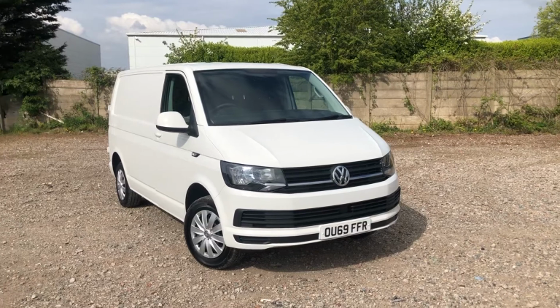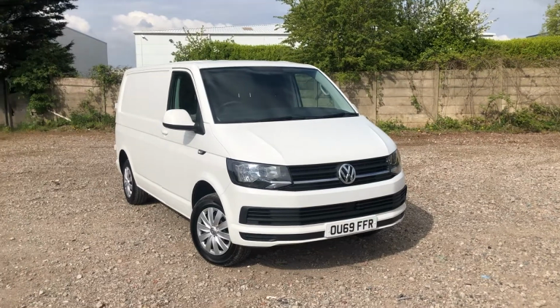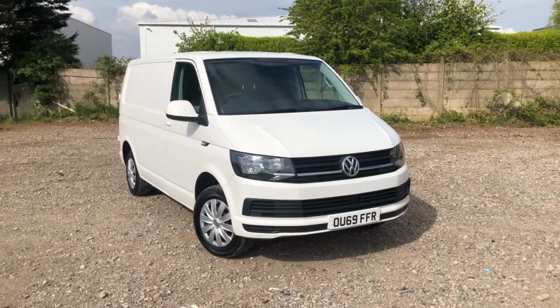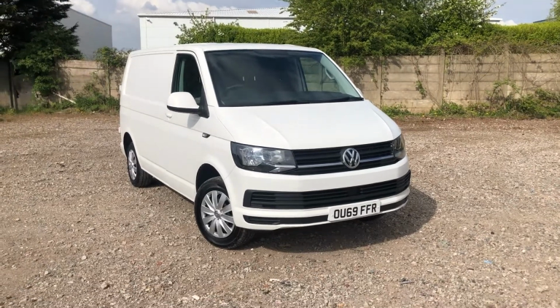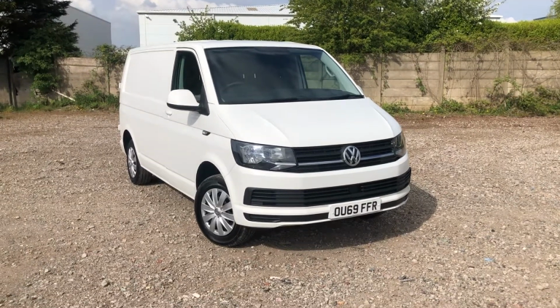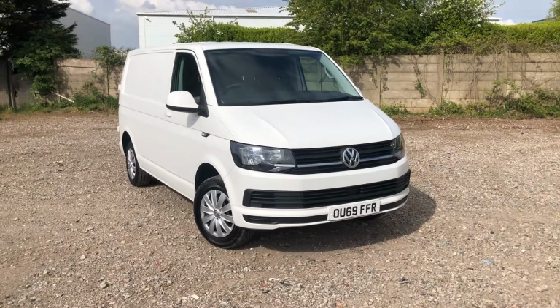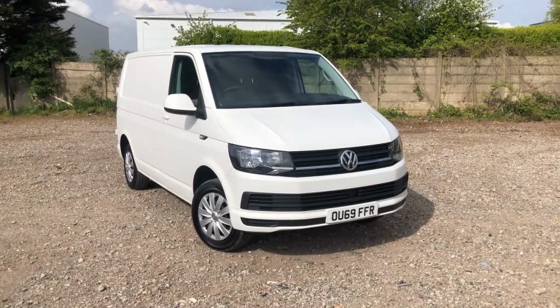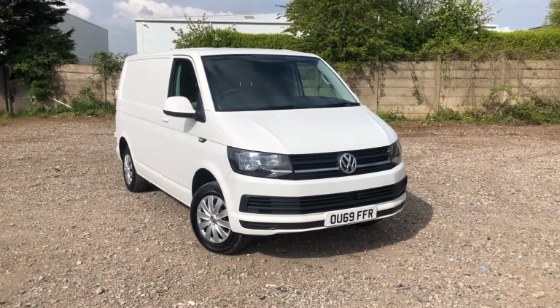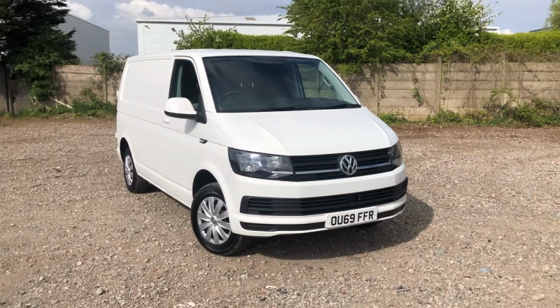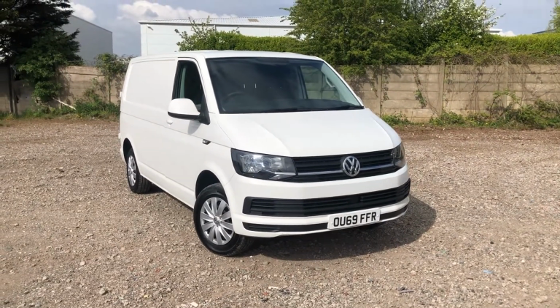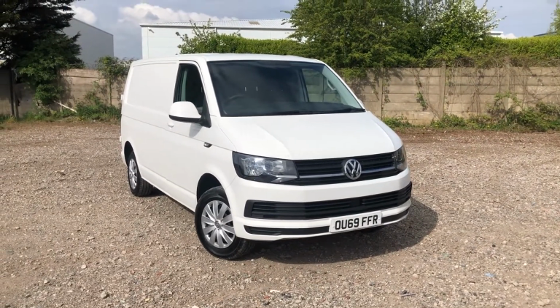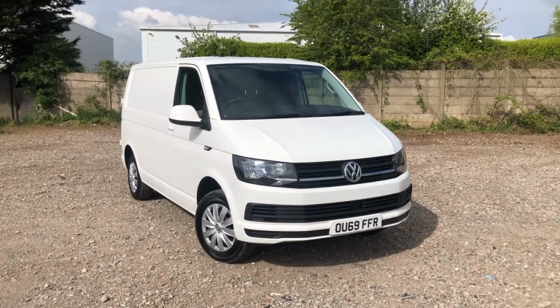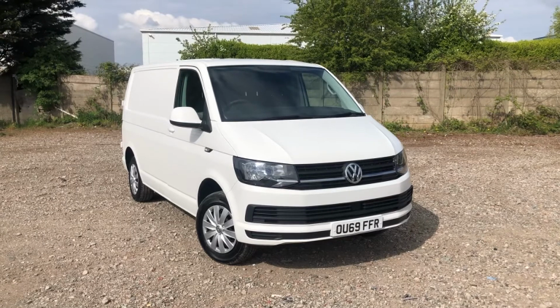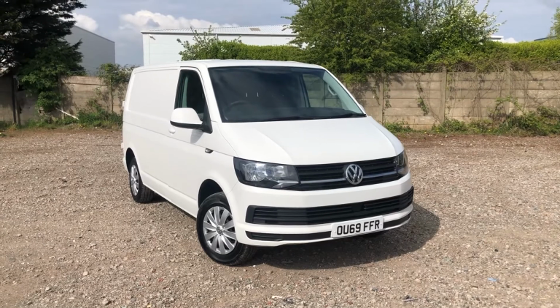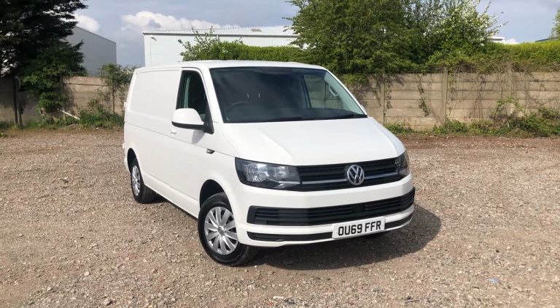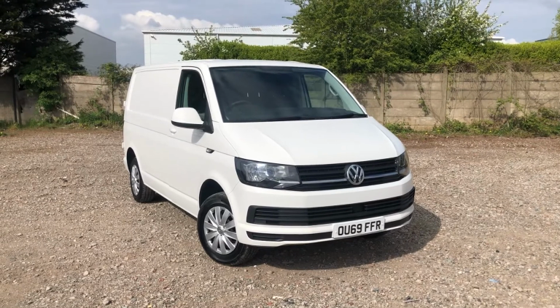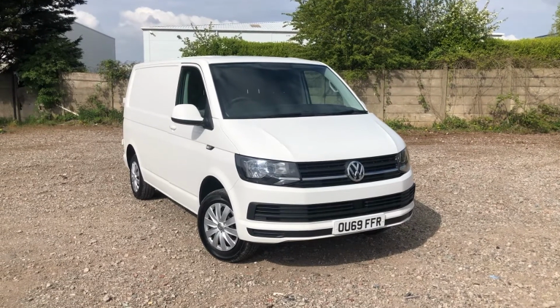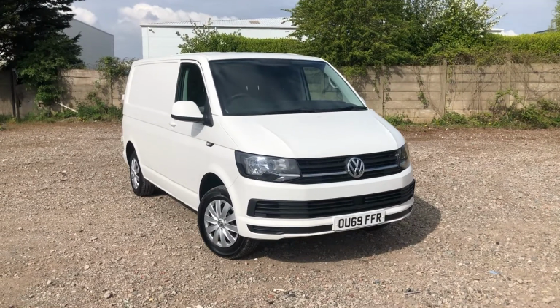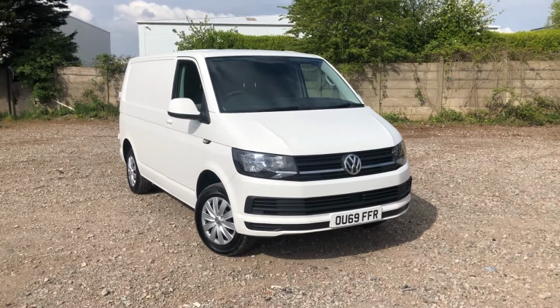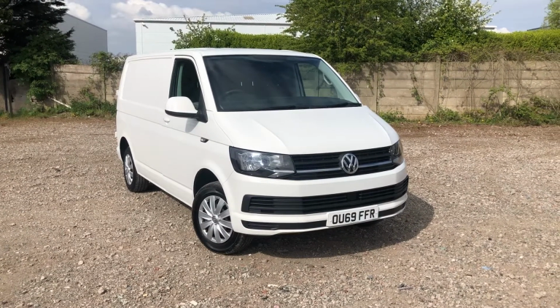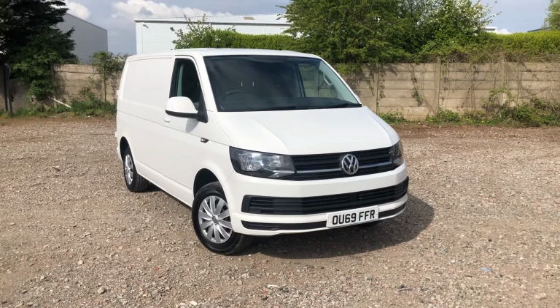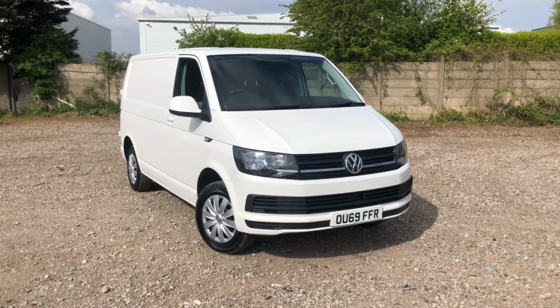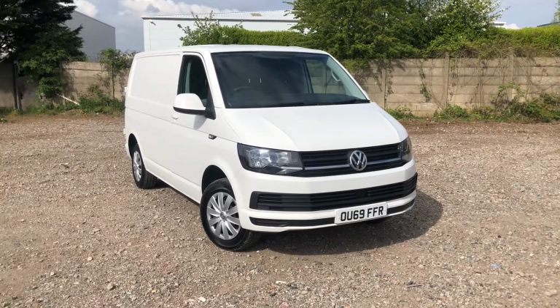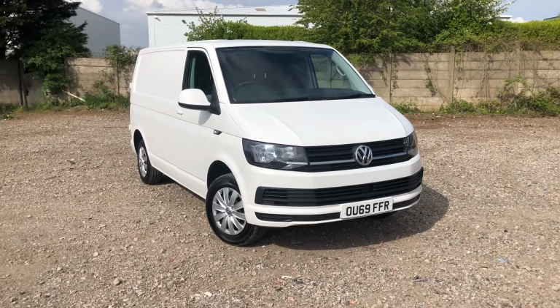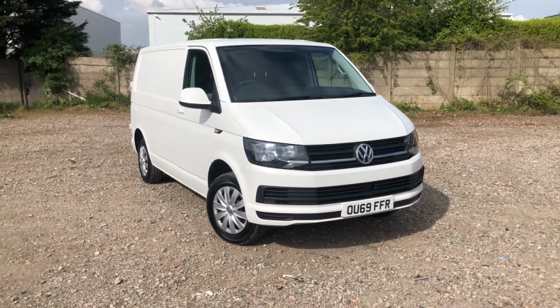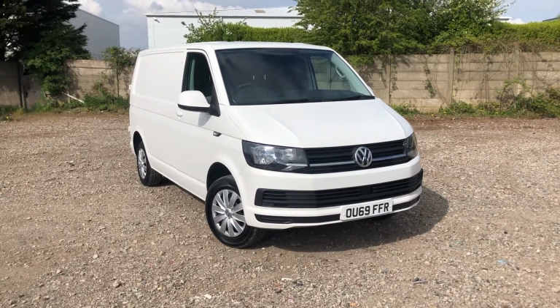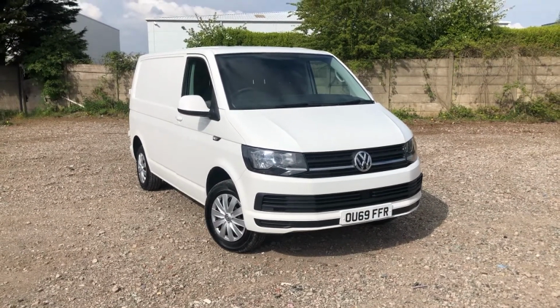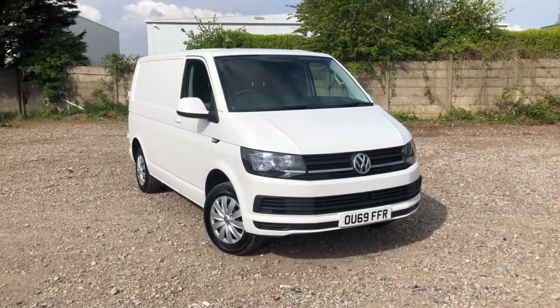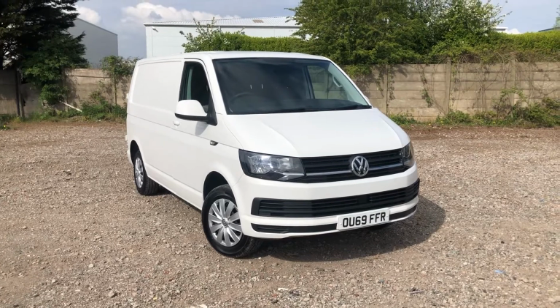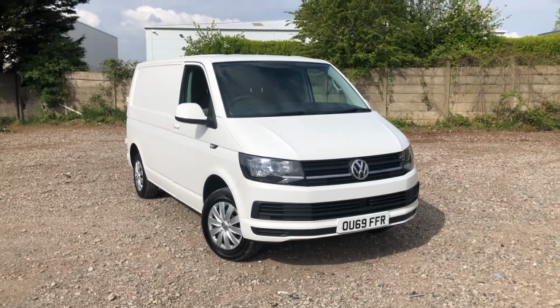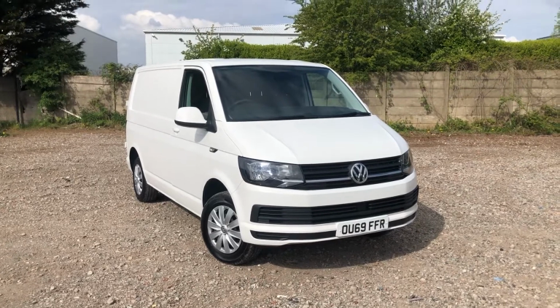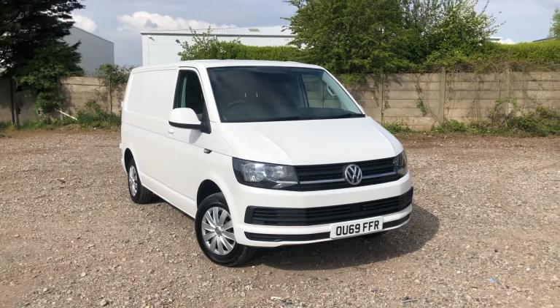Hello and welcome to Liverpool Volkswagen Van Centre. I'm here today to talk about this T28 Transporter panel van Trendline. This is the 102 PS manual and as you can see it is finished in the candy white solid paint.